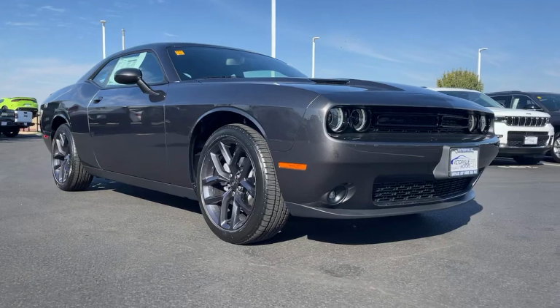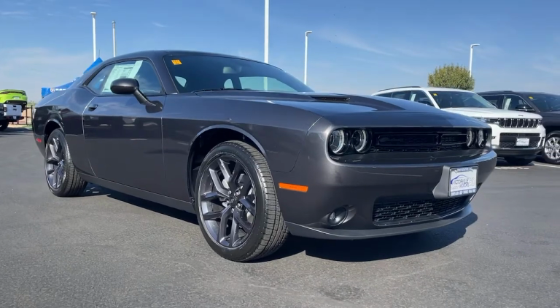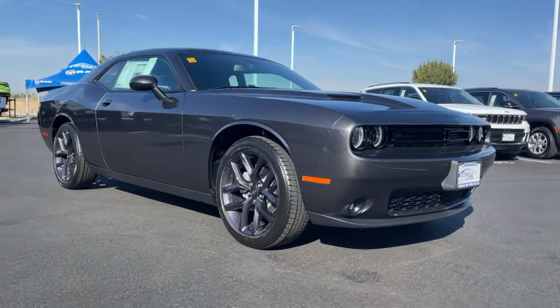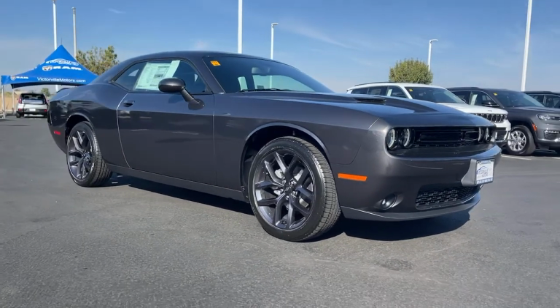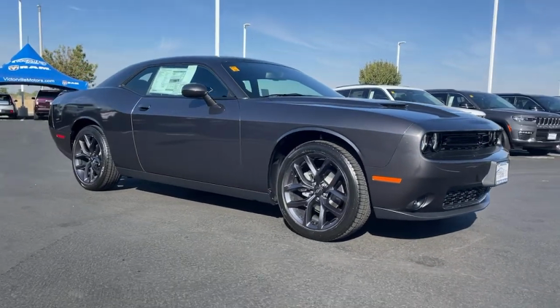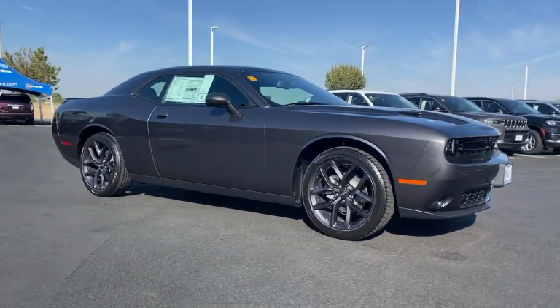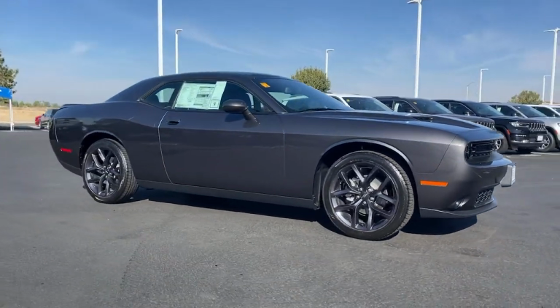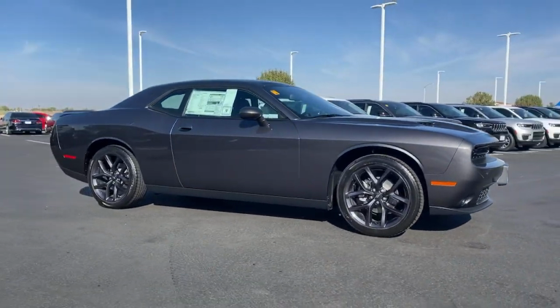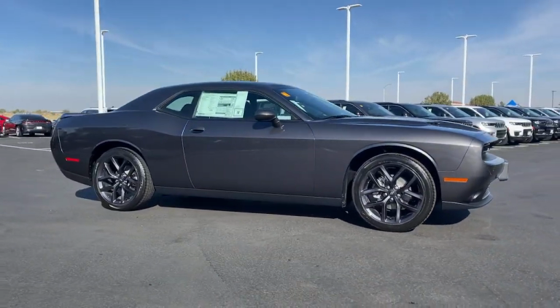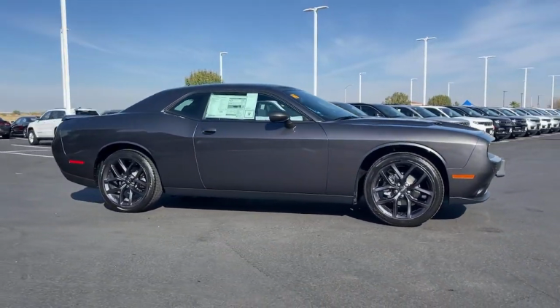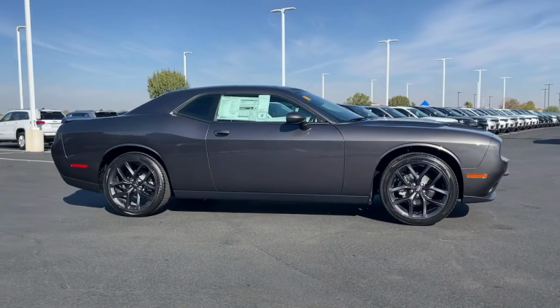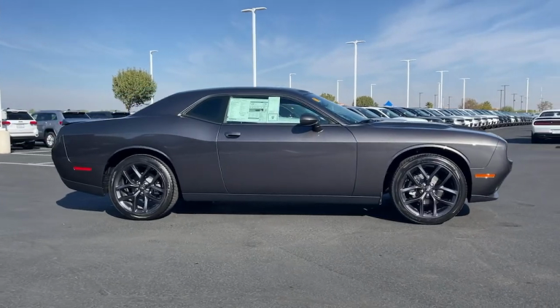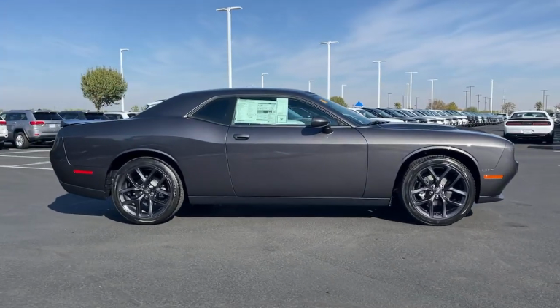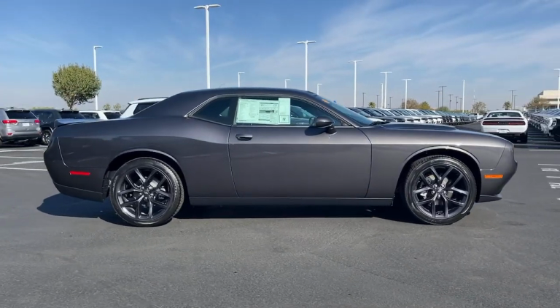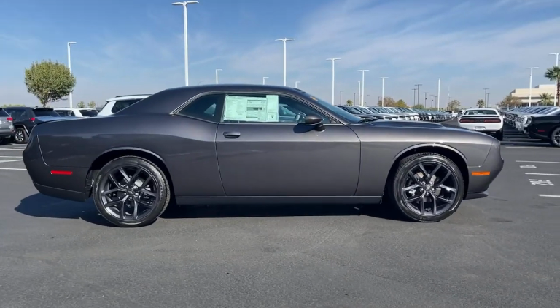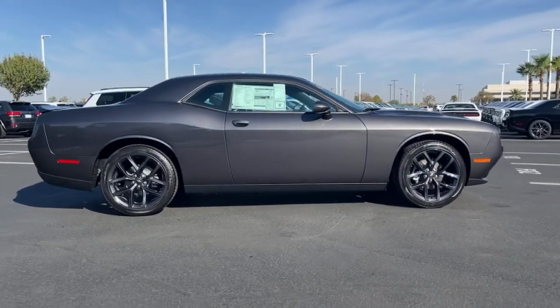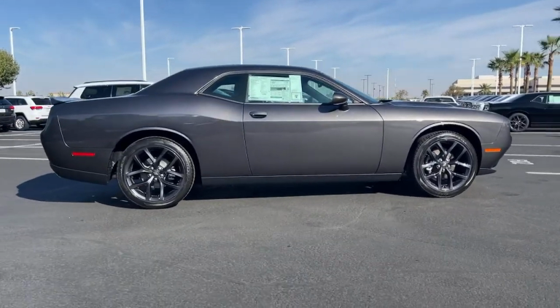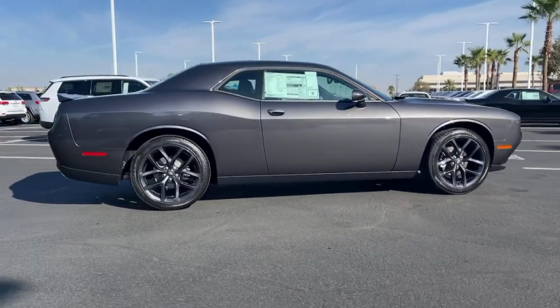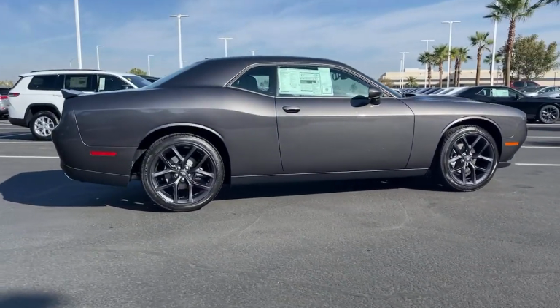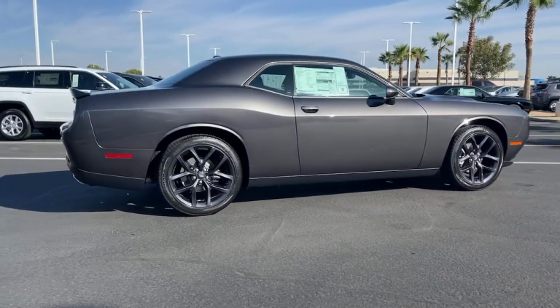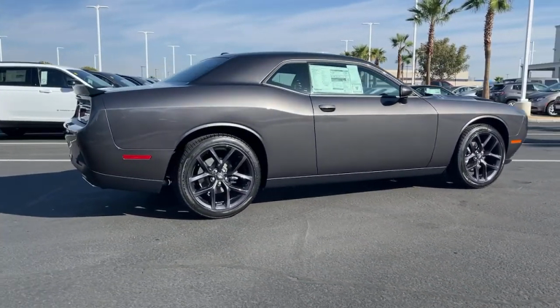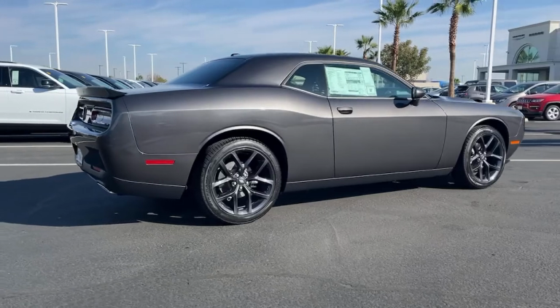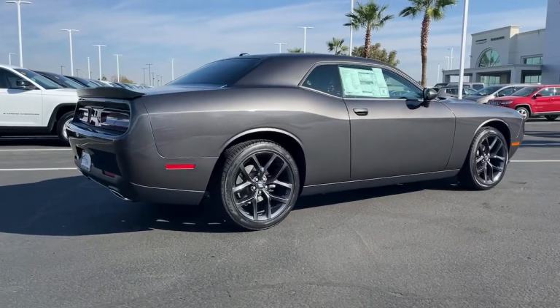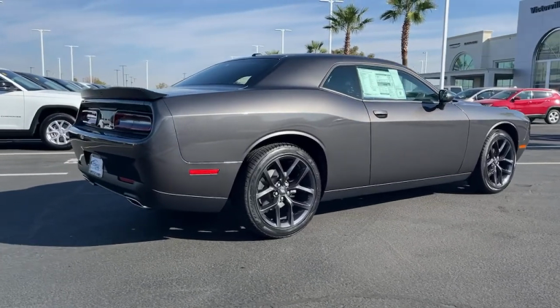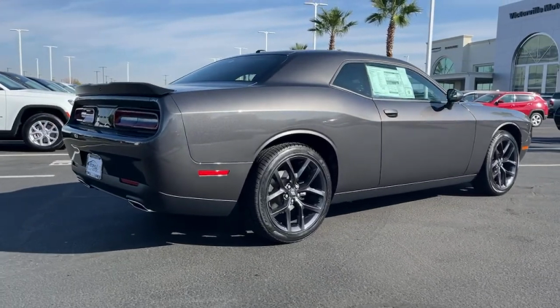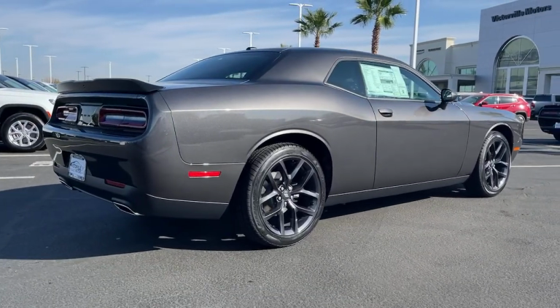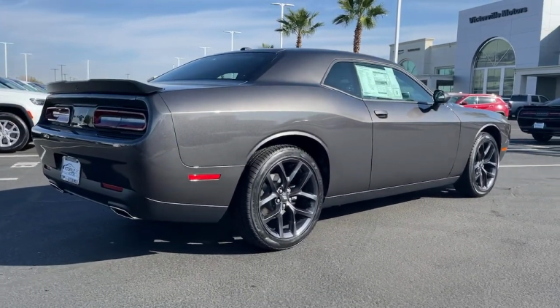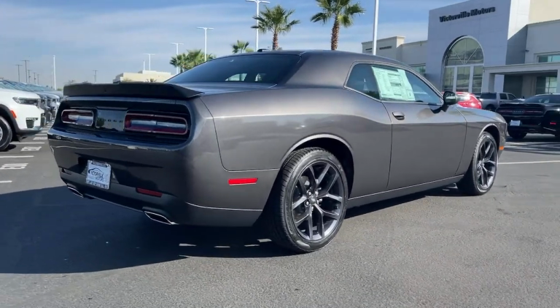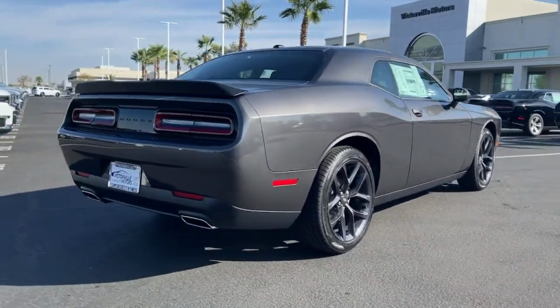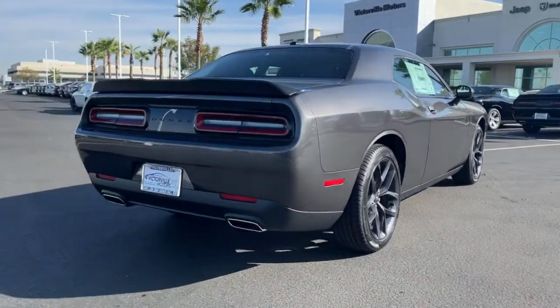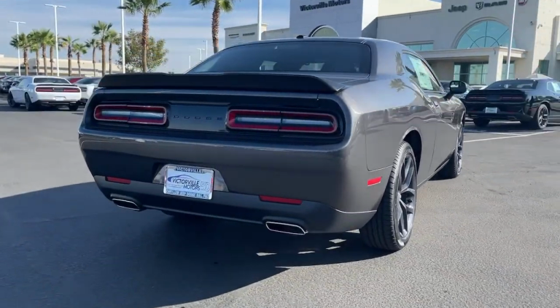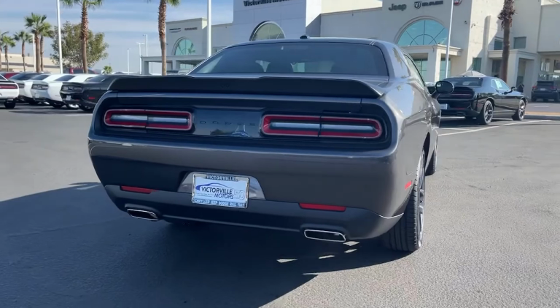You just found the 2021 Dodge Challenger. The Challenger delivers menacing power, controlled handling, advanced cockpit technology, fine craftsmanship, interior comfort, and engineering that prioritizes safety and efficiency.